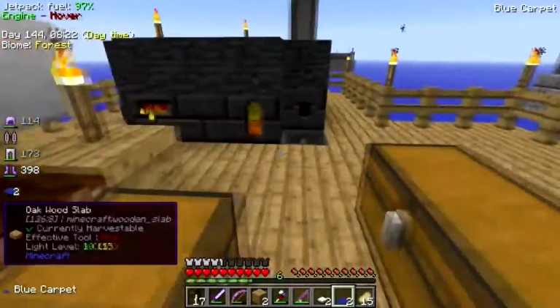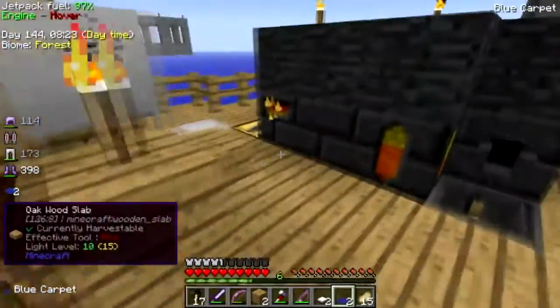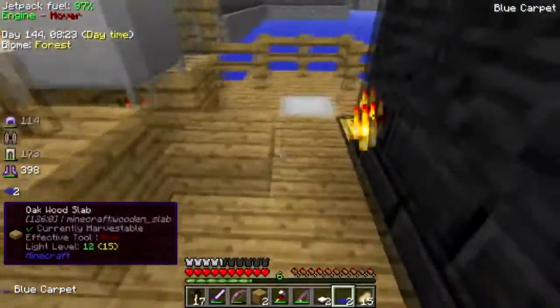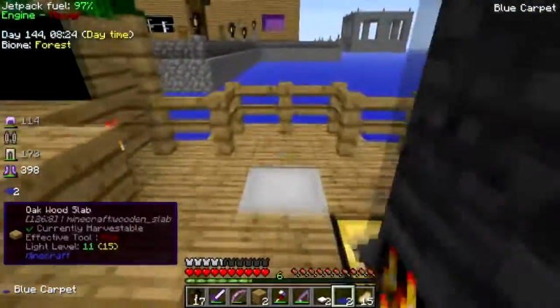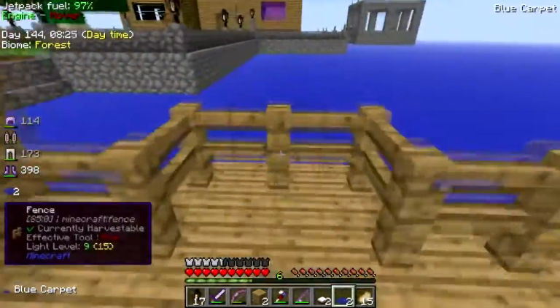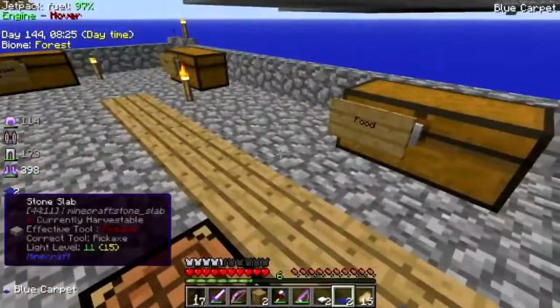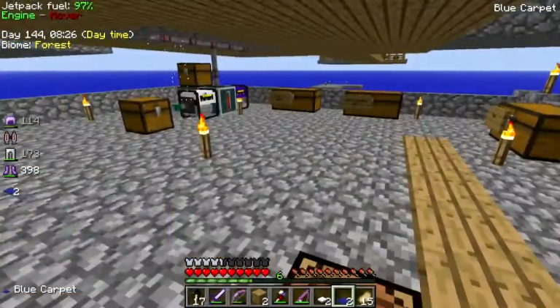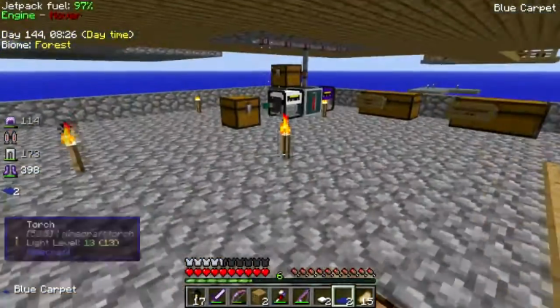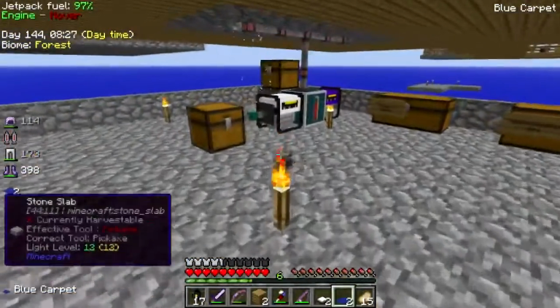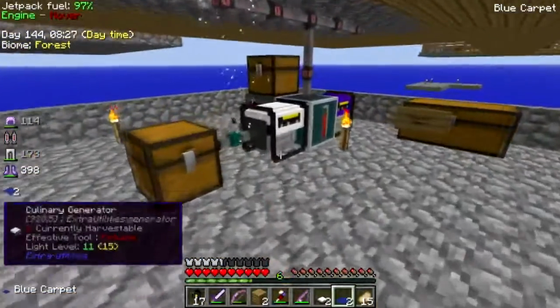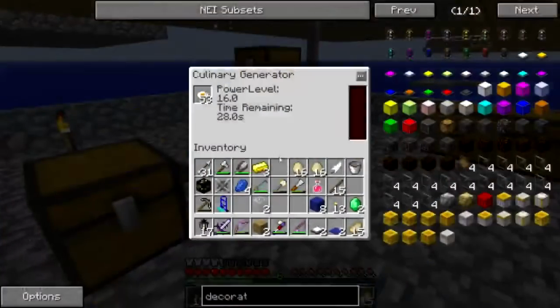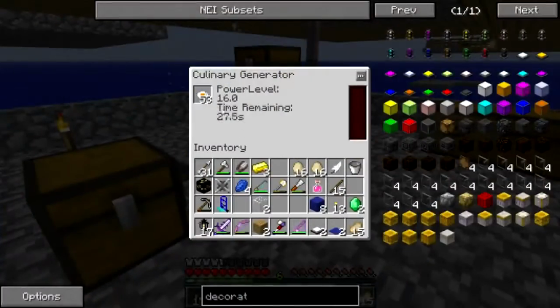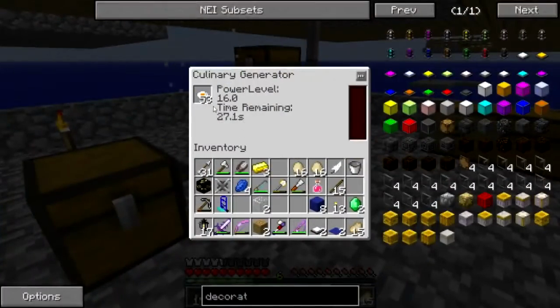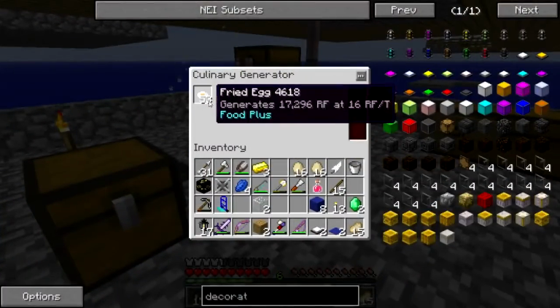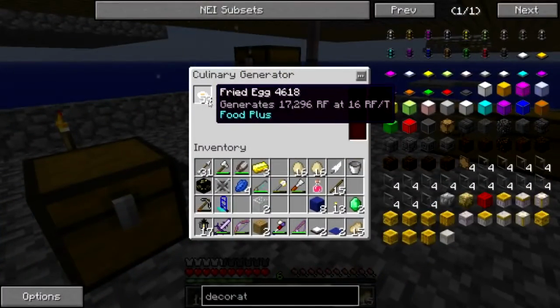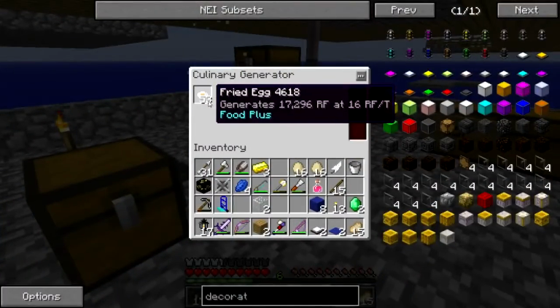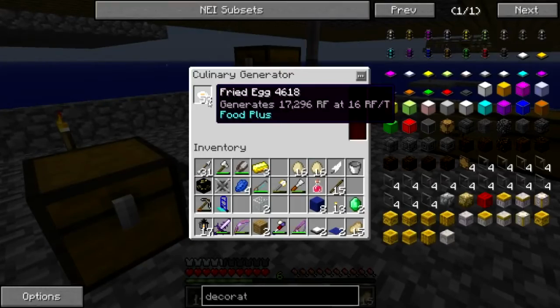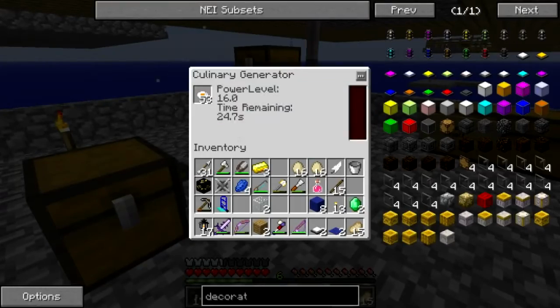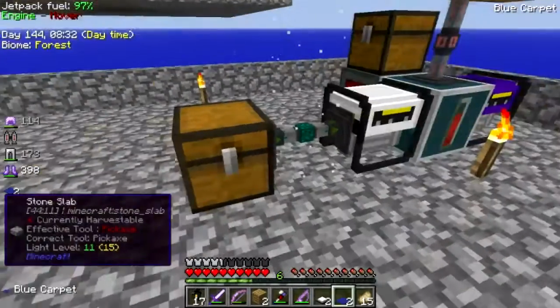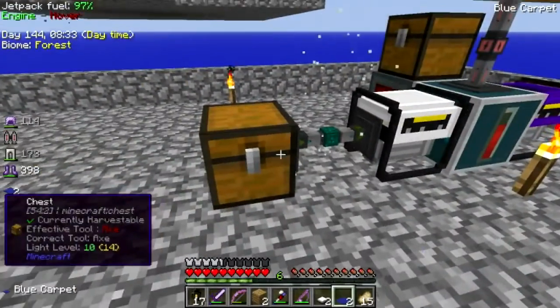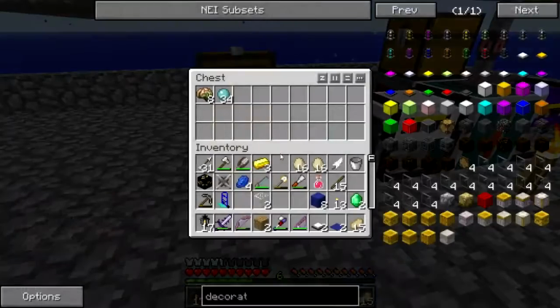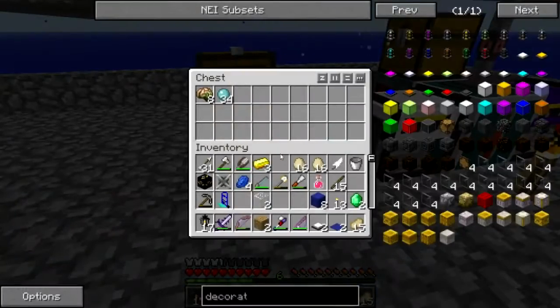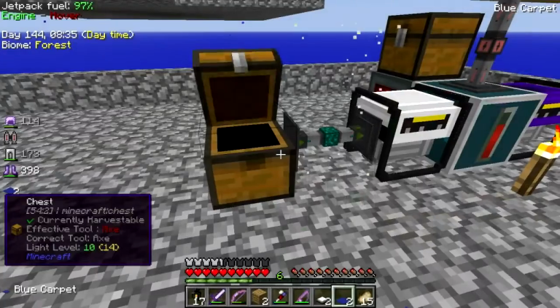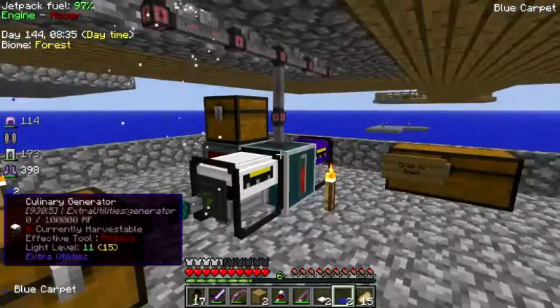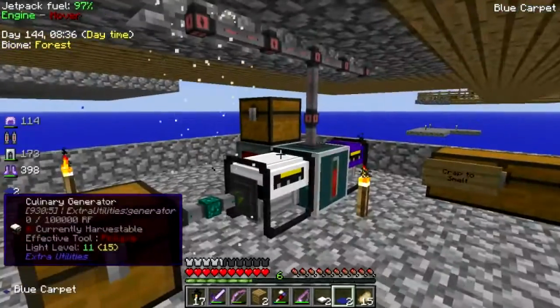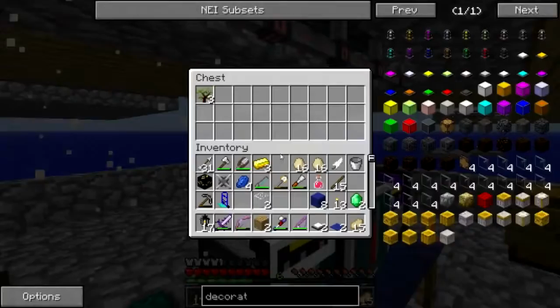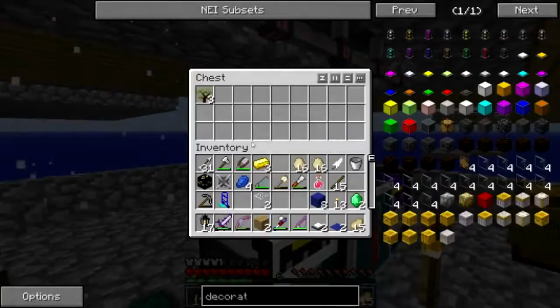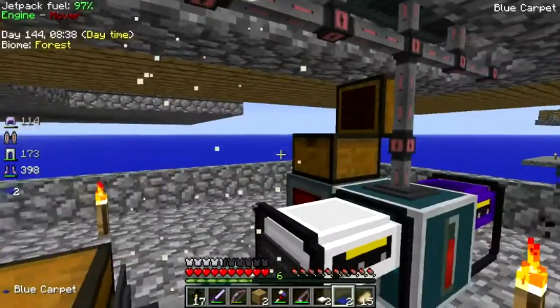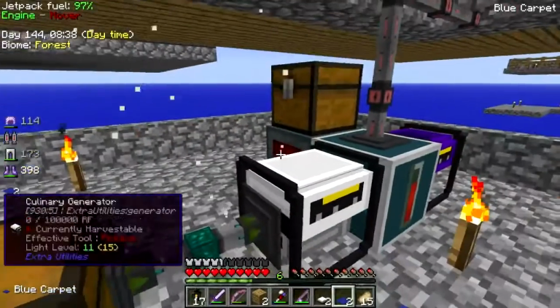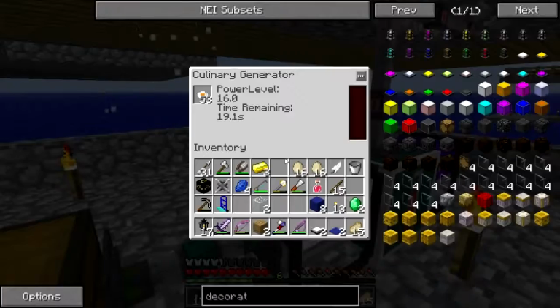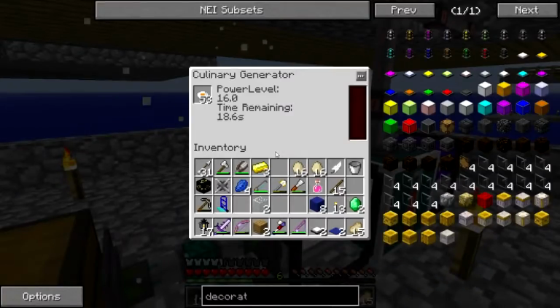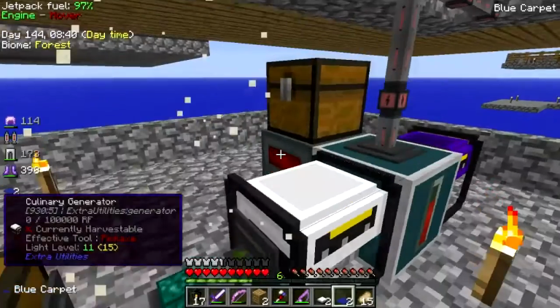I totally forgot that I stuffed the alloy smelter with eggs. We're now powered by fried eggs — and also by lava.